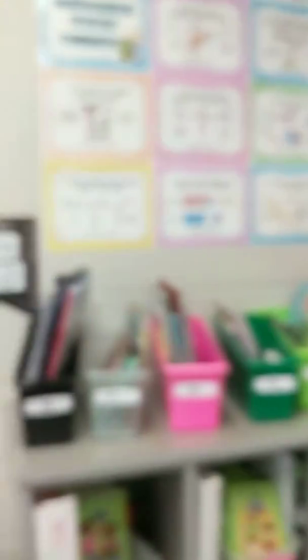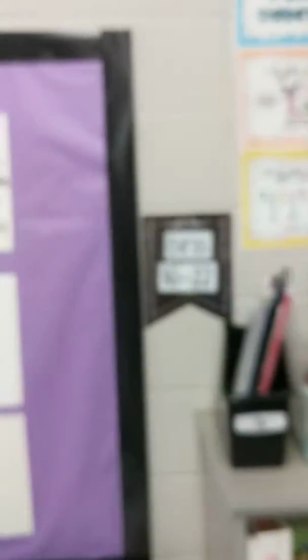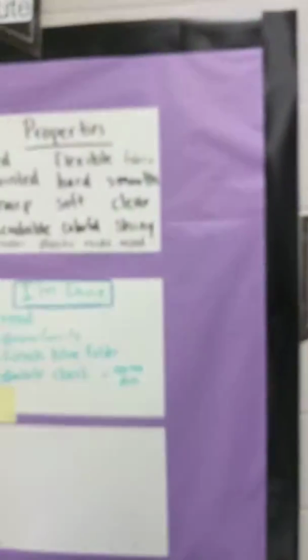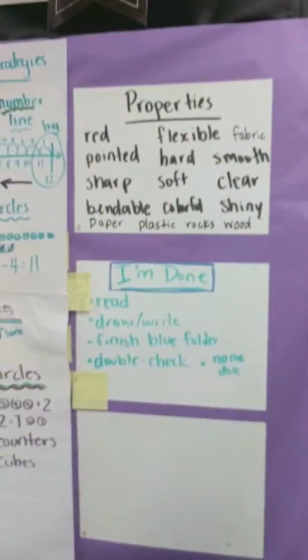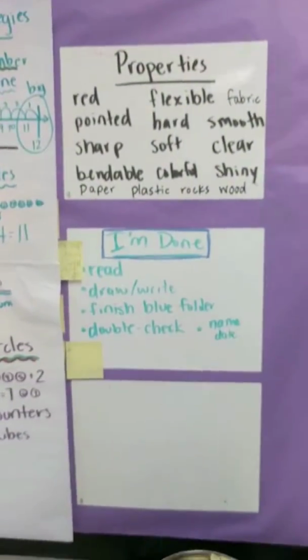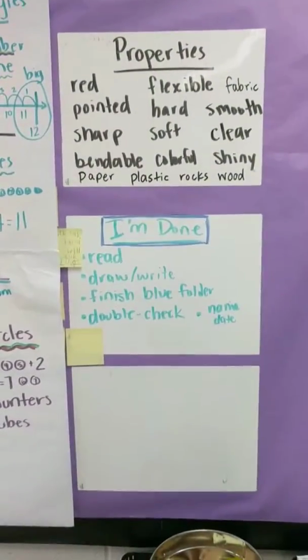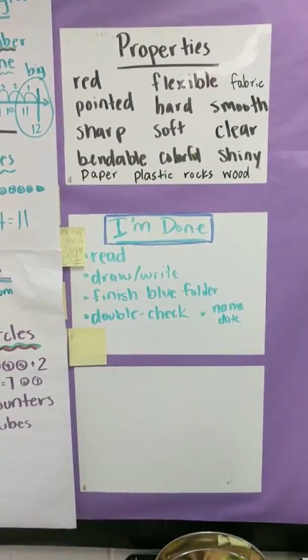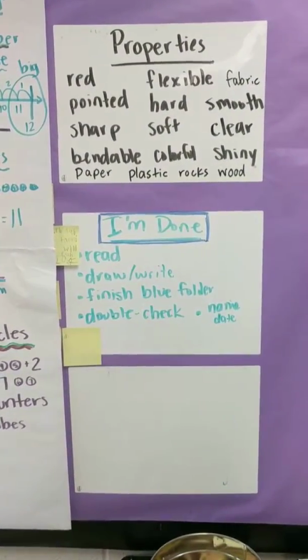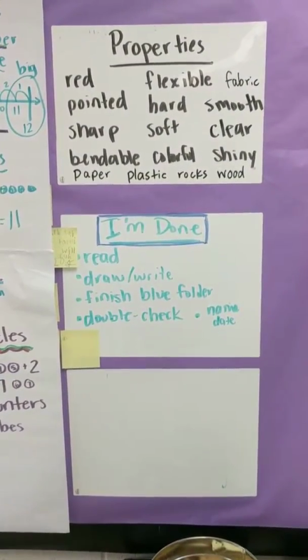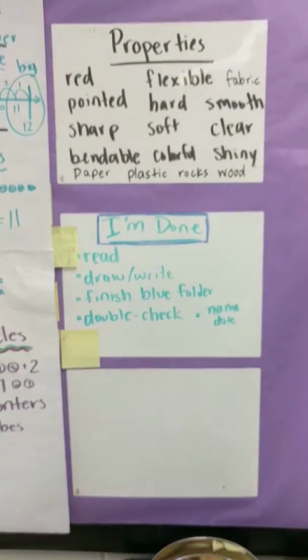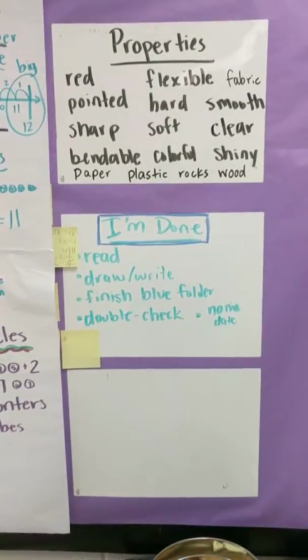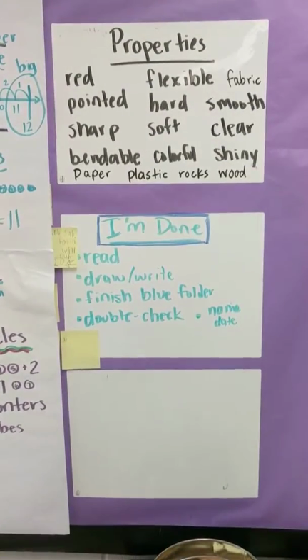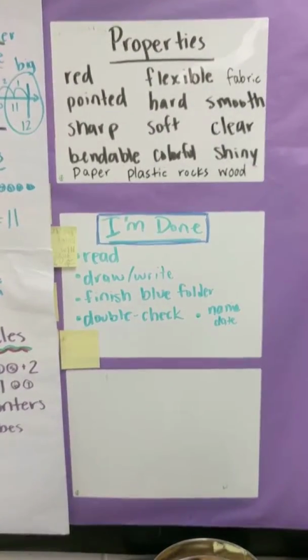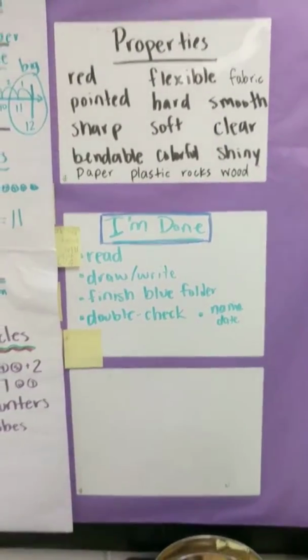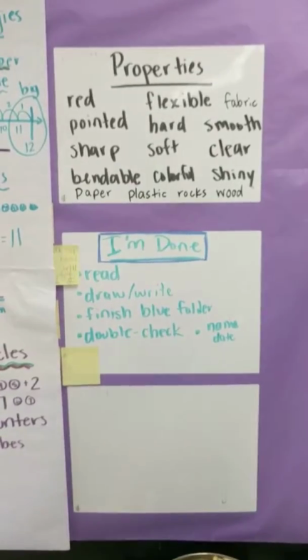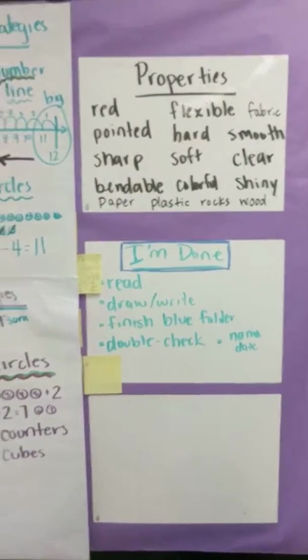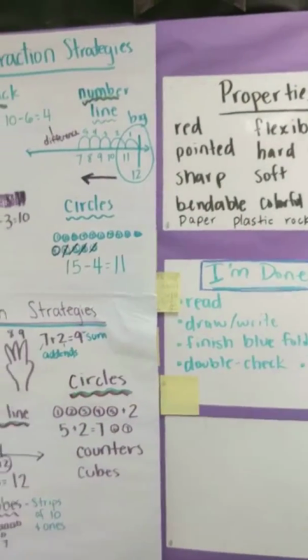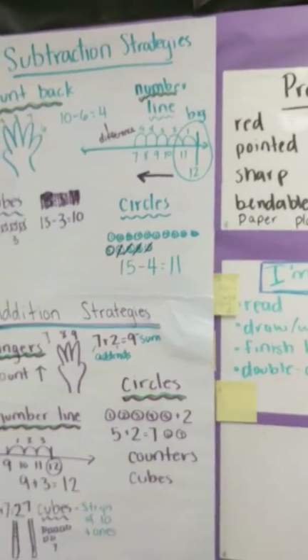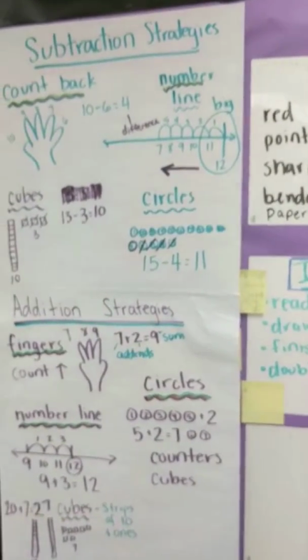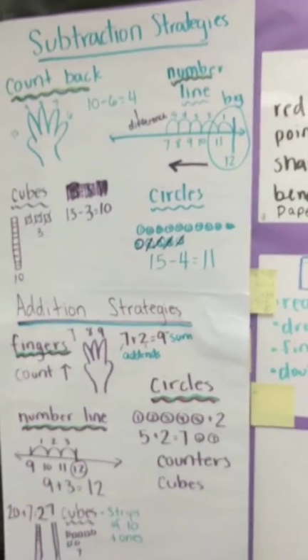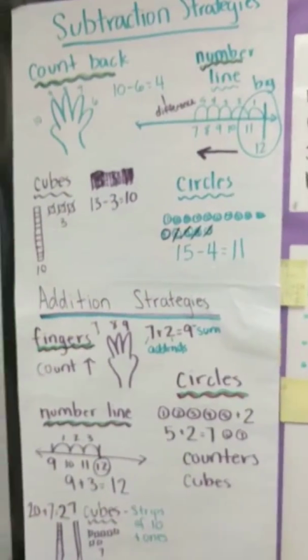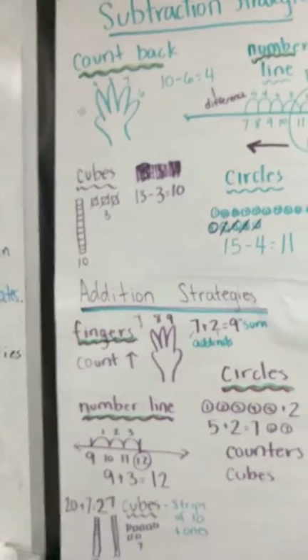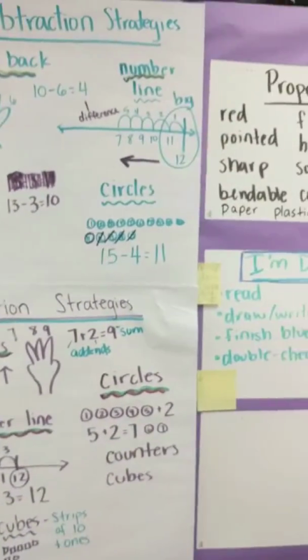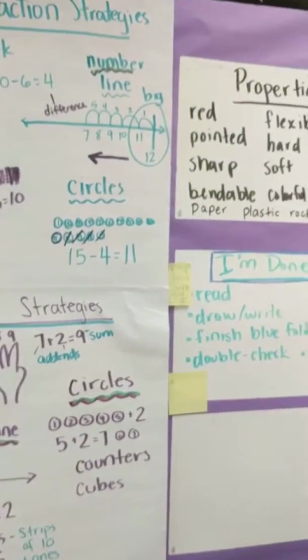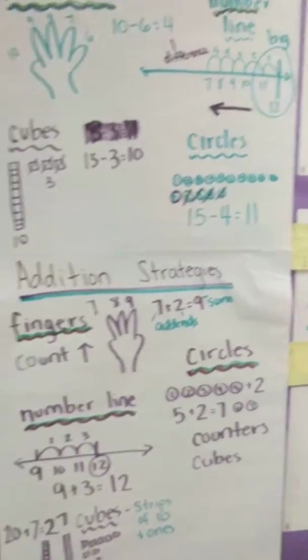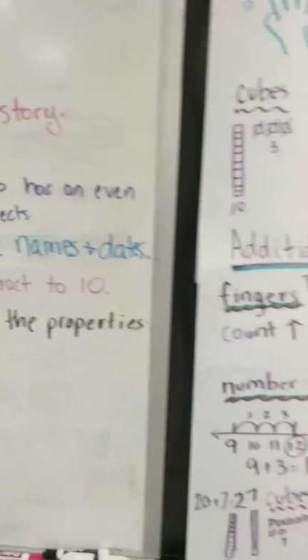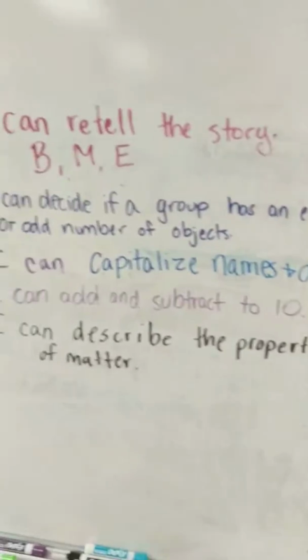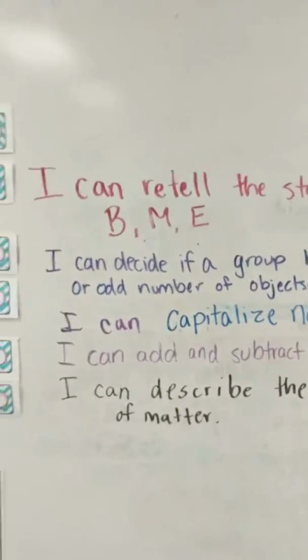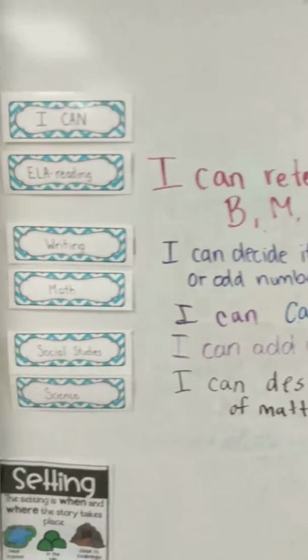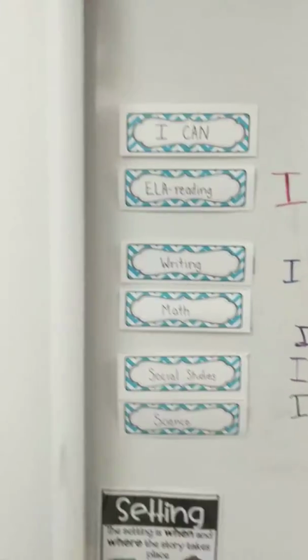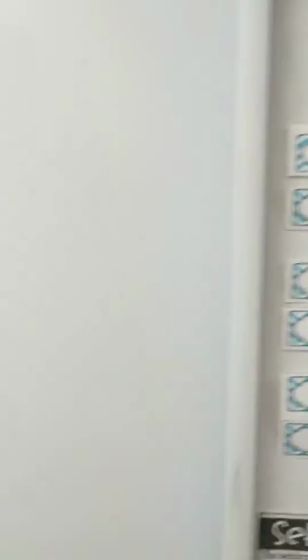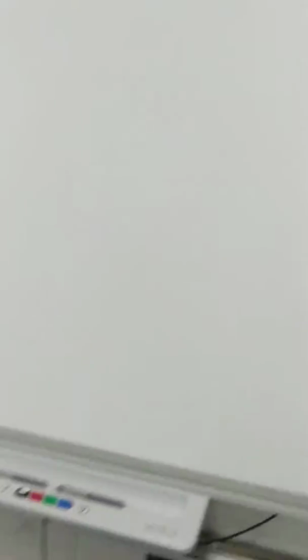The expo boards that they can stick things on, the sticky chart paper, and ICANN statements.